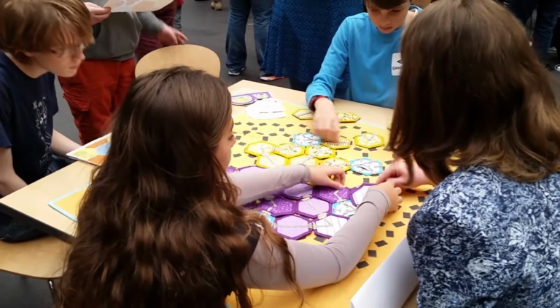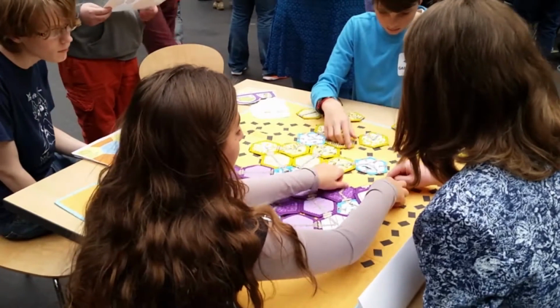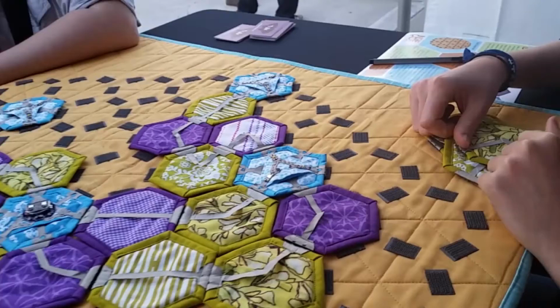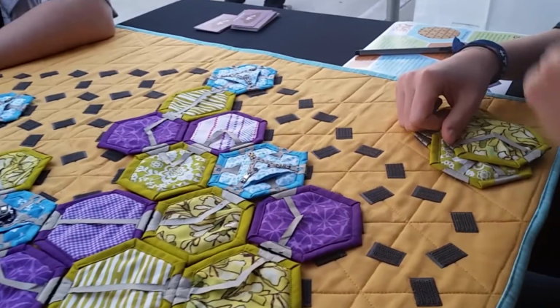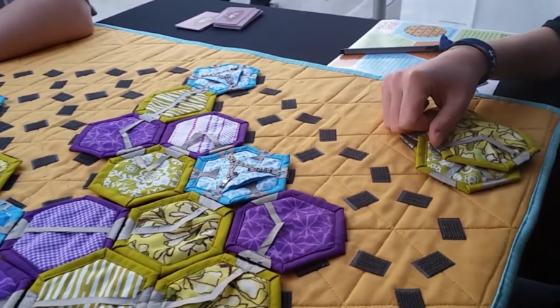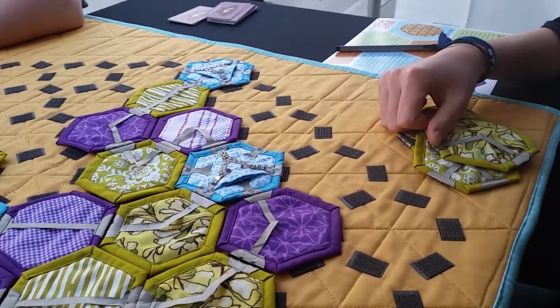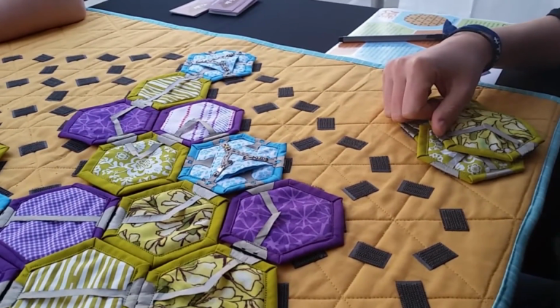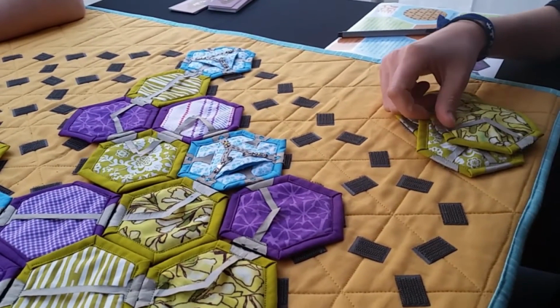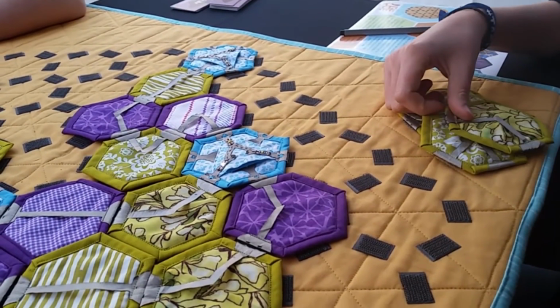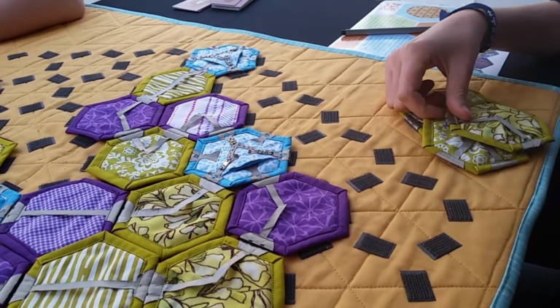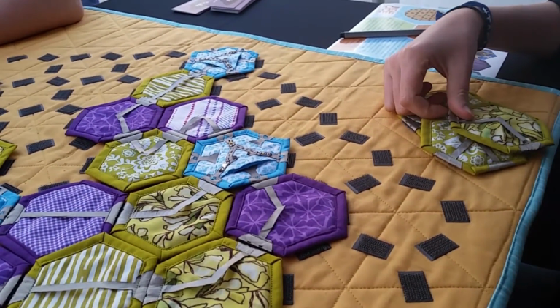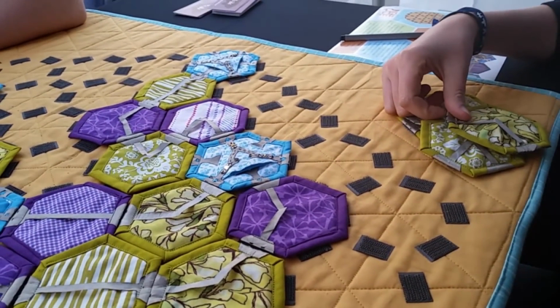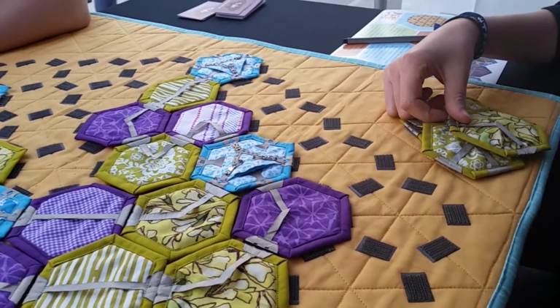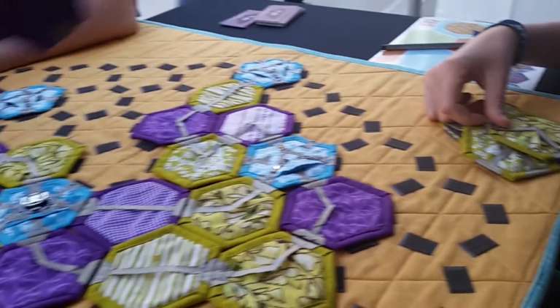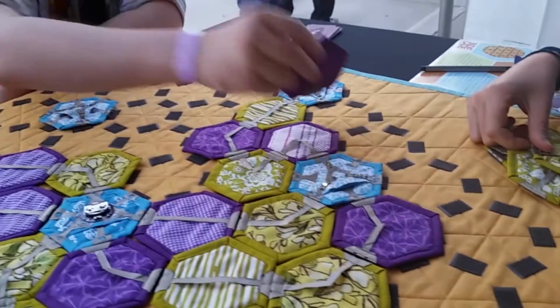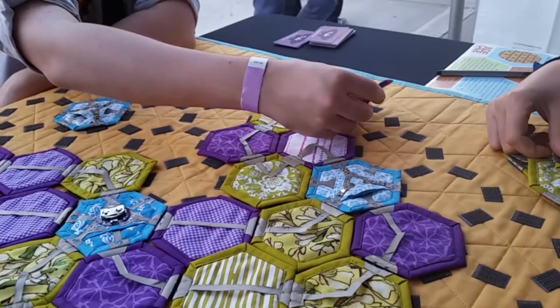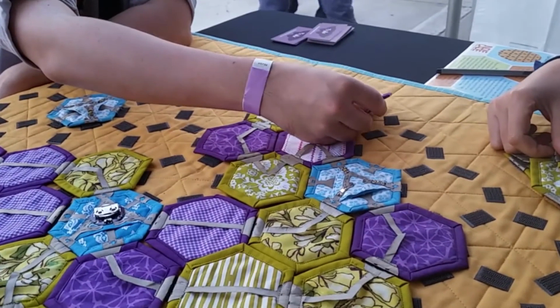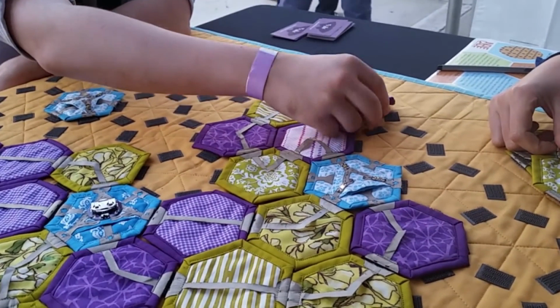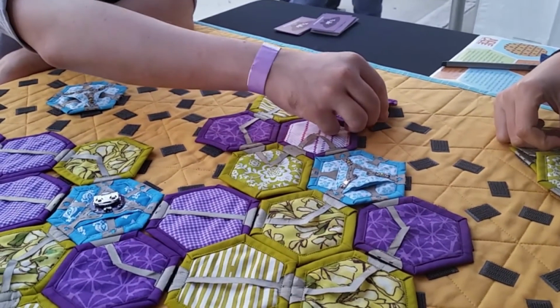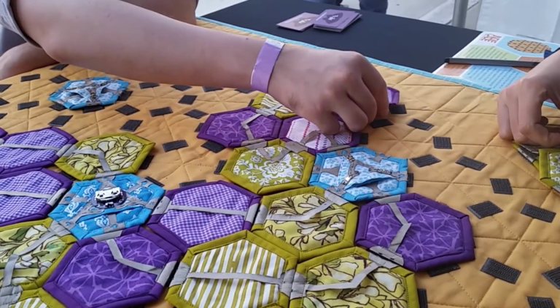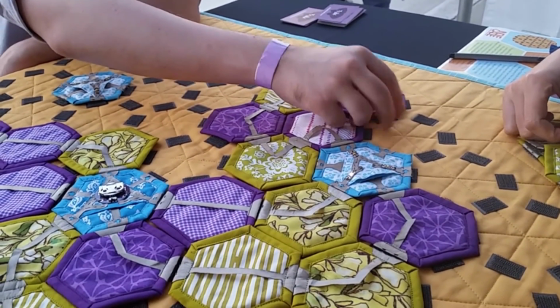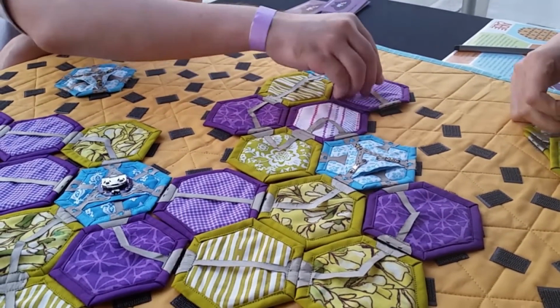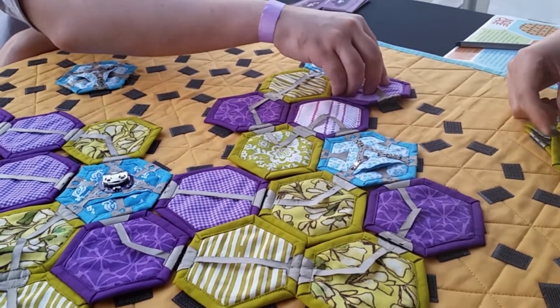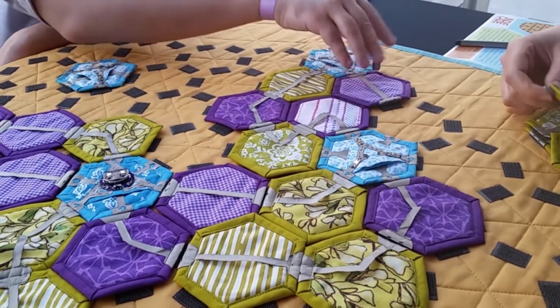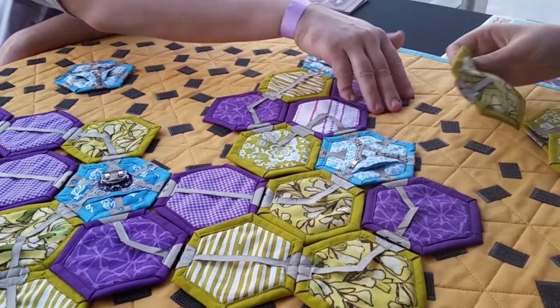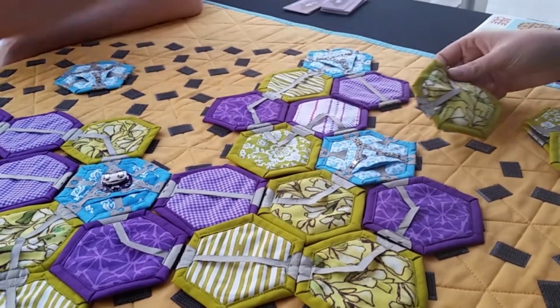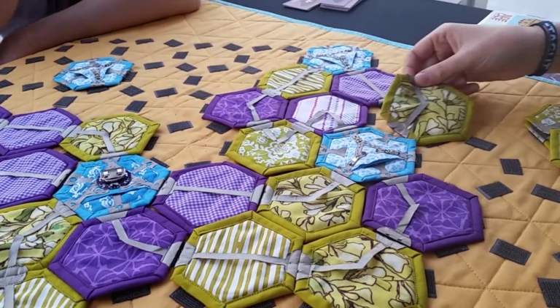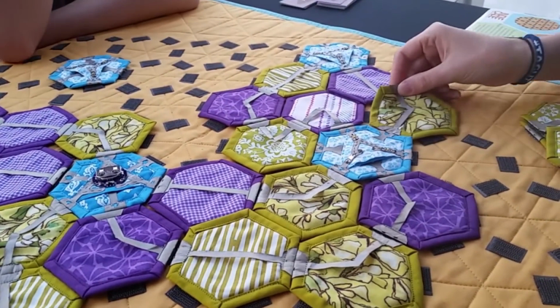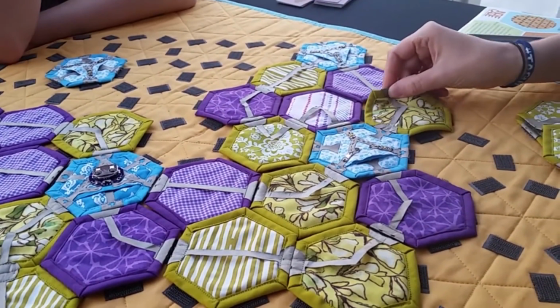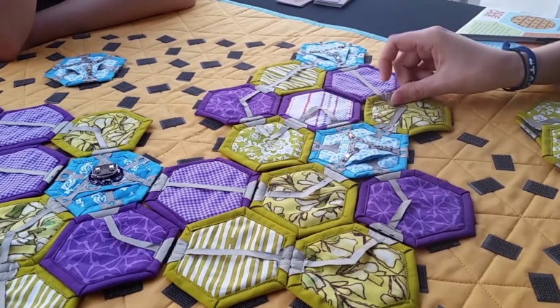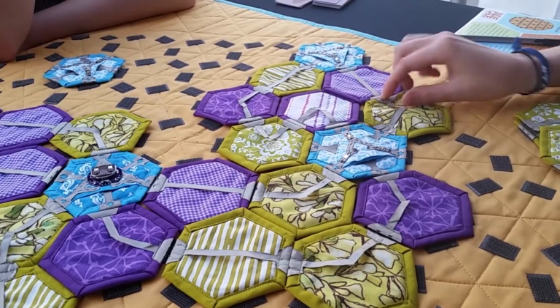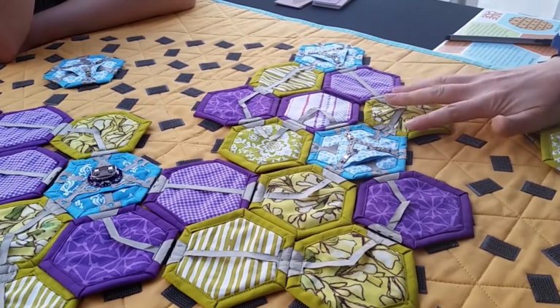Players have several strategic moves to choose from on each turn, including place, swap, move or rotate a piece, or rotate an island. In the process, they learn about electricity.